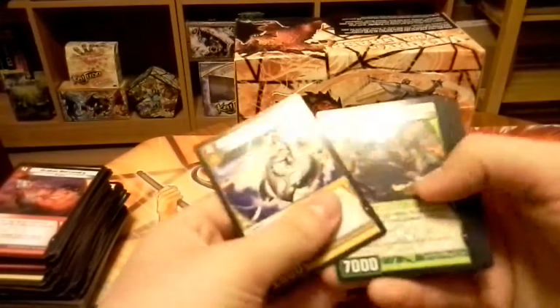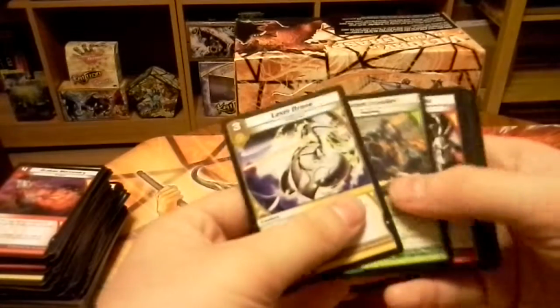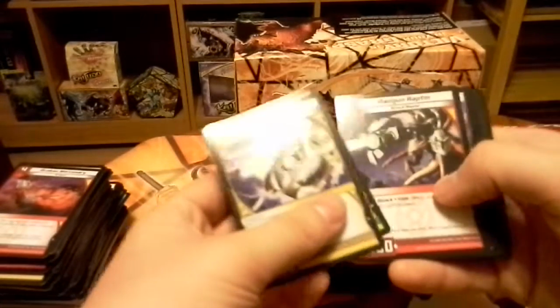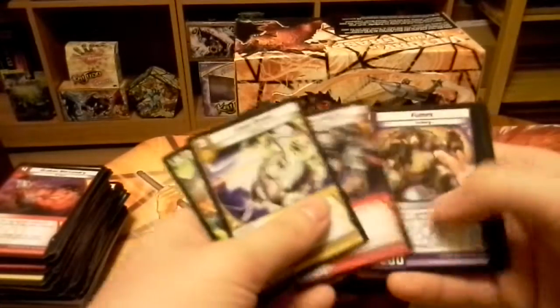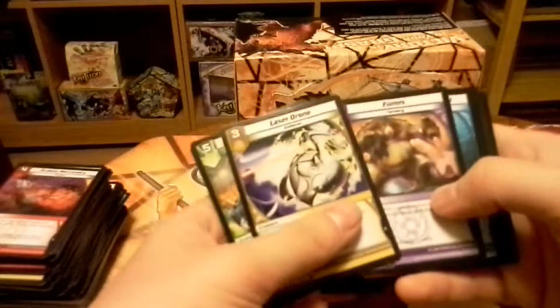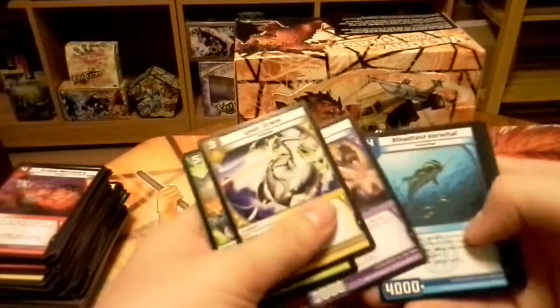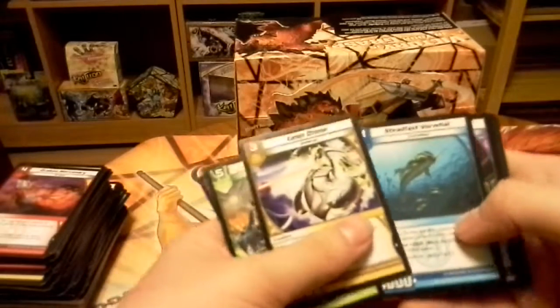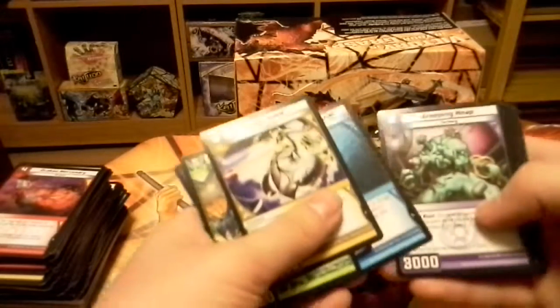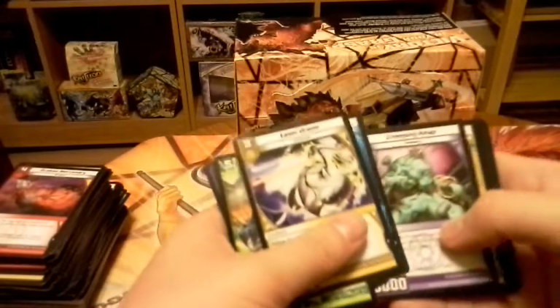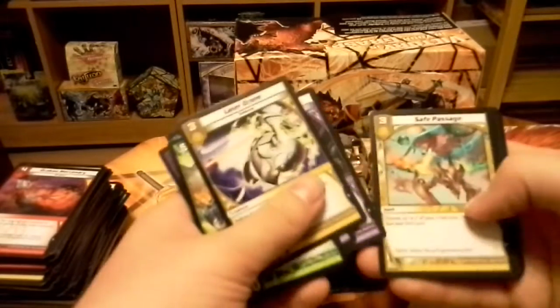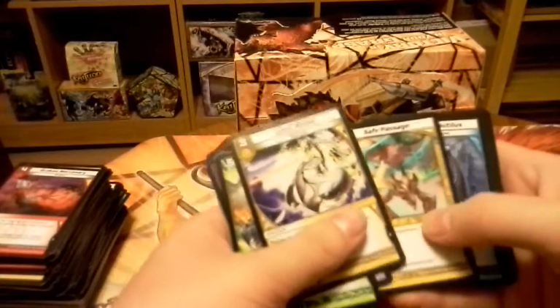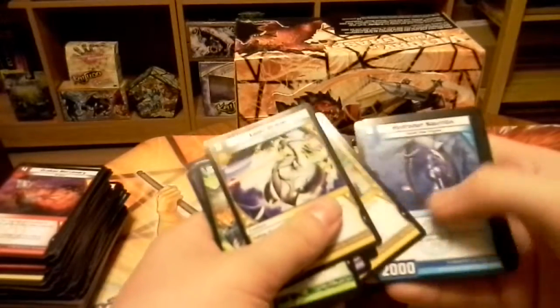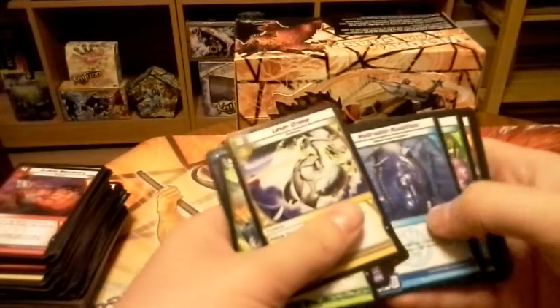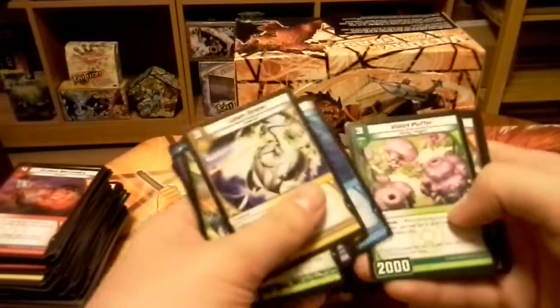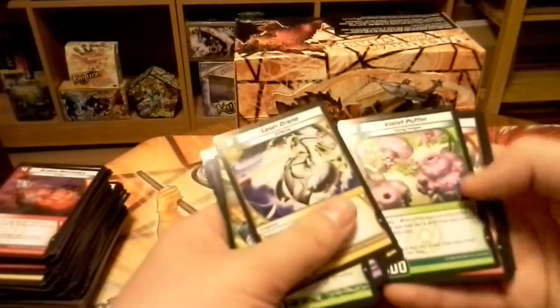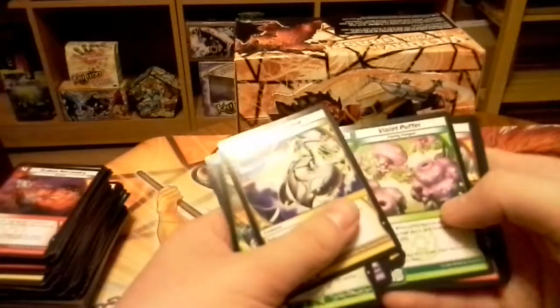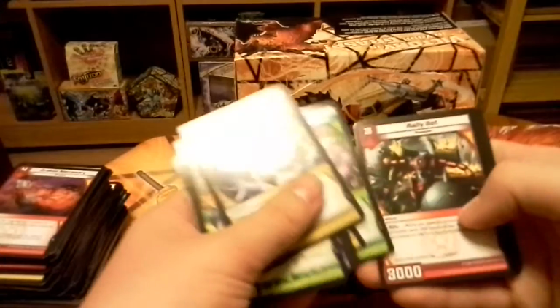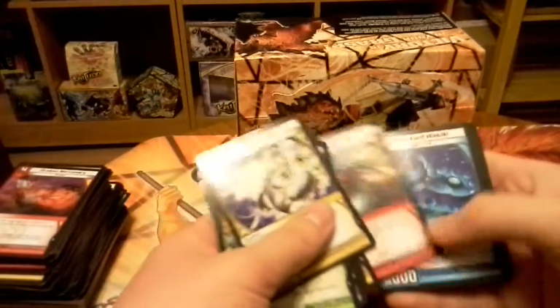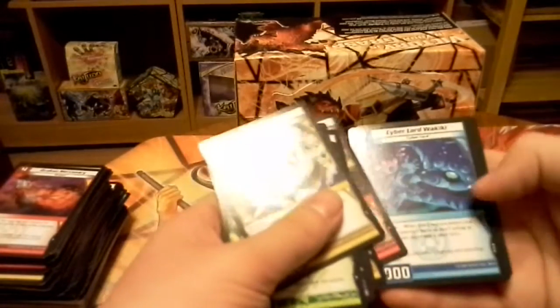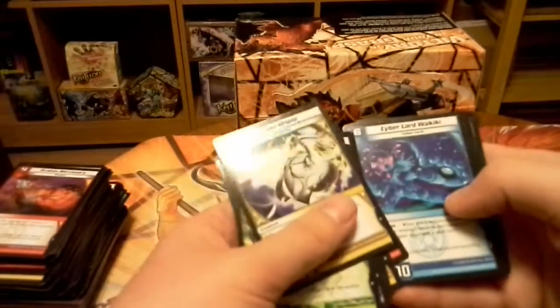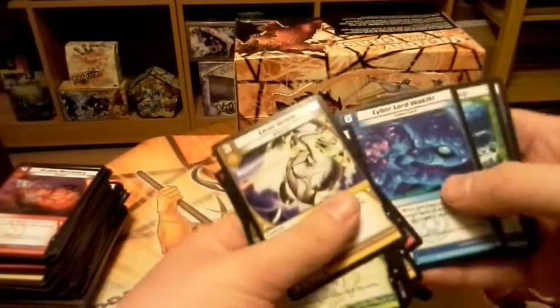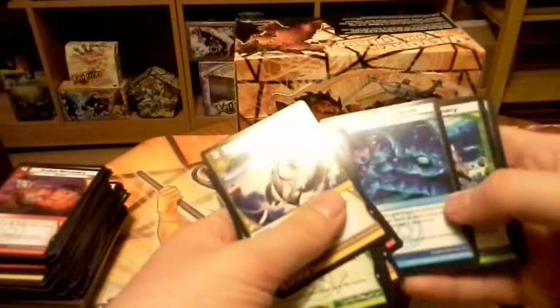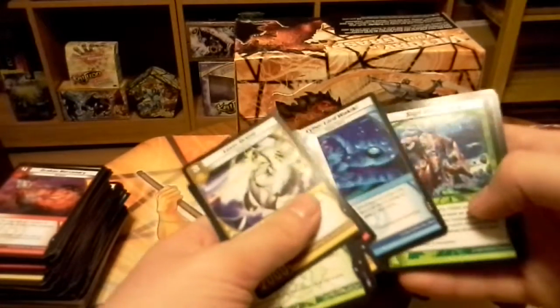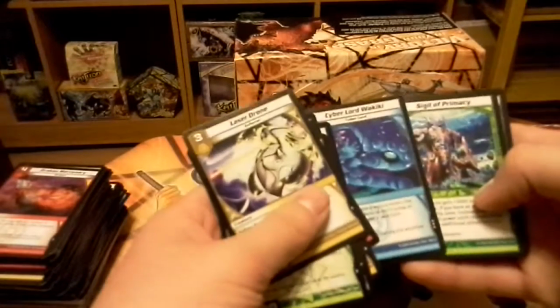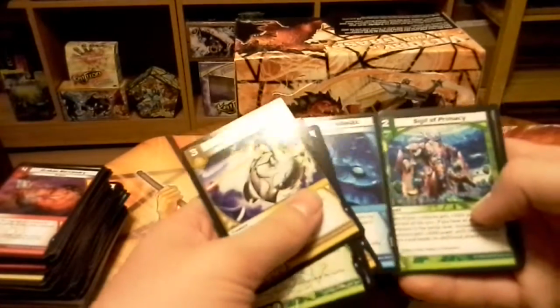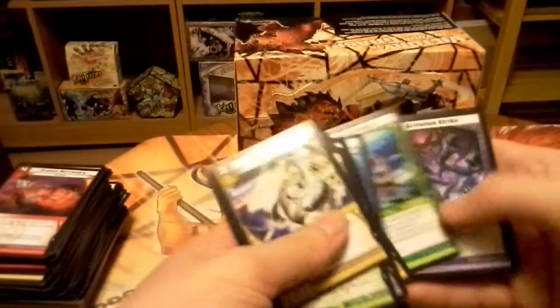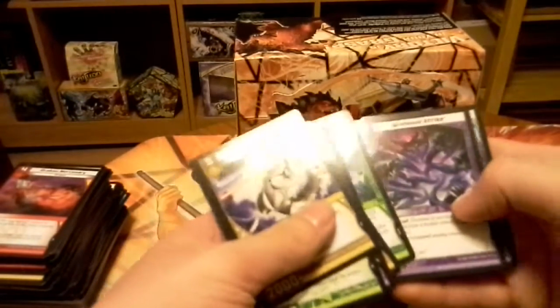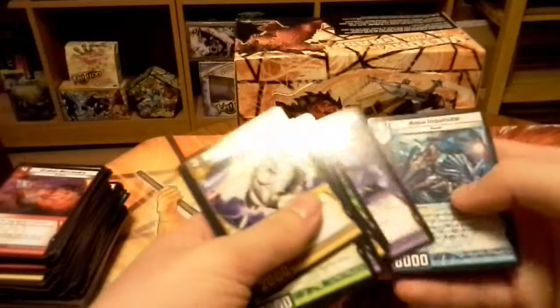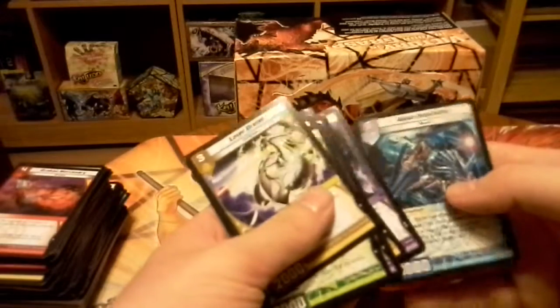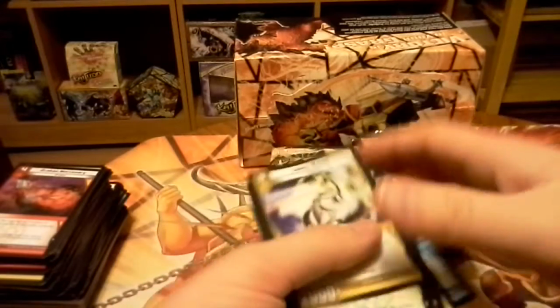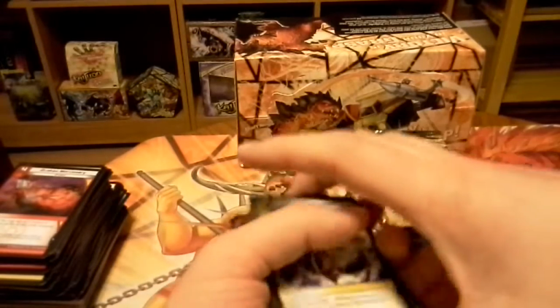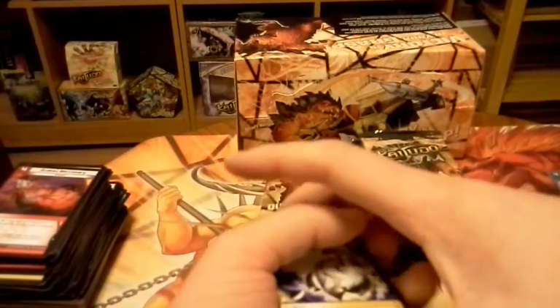Laser Drone, Barb Crusher, Railgun Raptor, Fumes, Steadfast 4-Wall, Creeping Heap, Safe Passage, Hydro Bot Nautilus, Violet Puffer, Rally Bot, Cyberlord Wakiki — these are Rare. Civil Primacy, Grievous Strike, and Aqua Inquisitor.